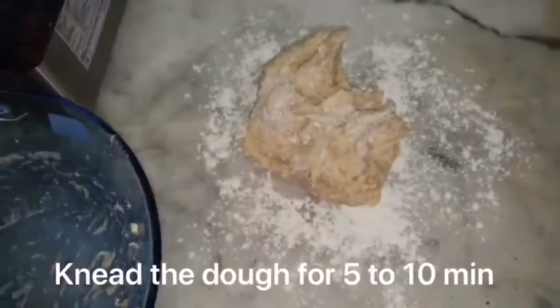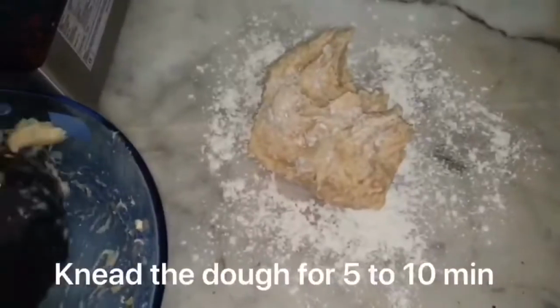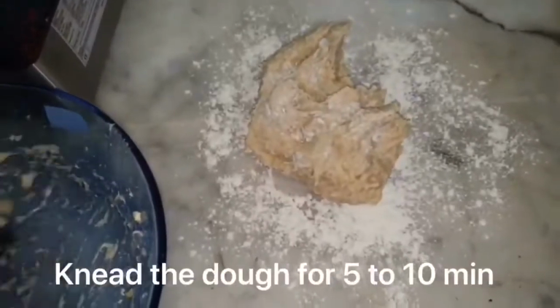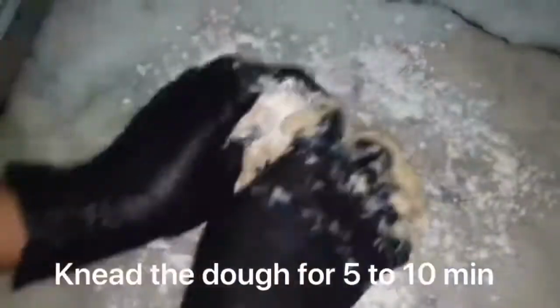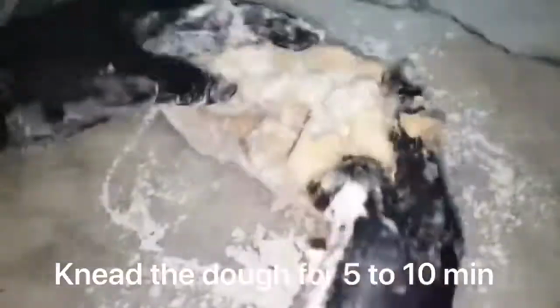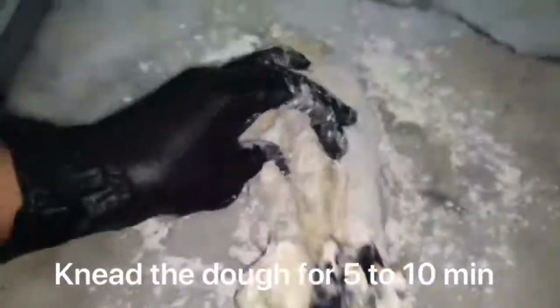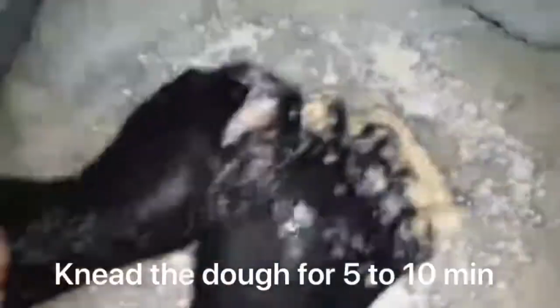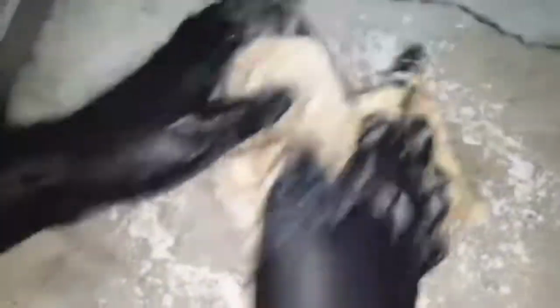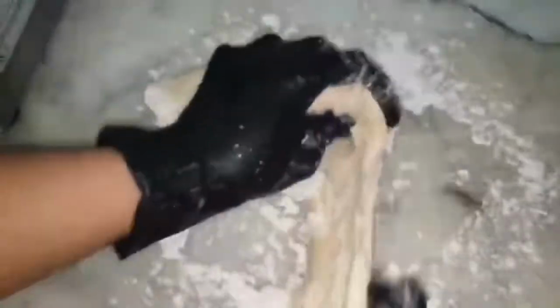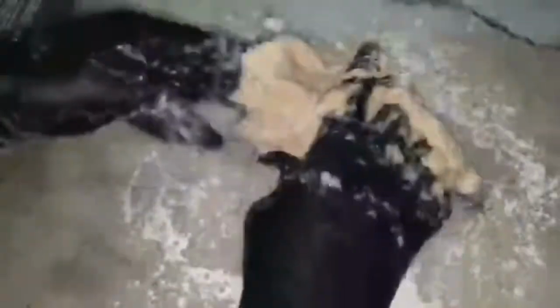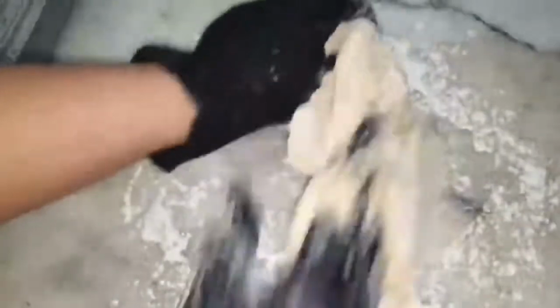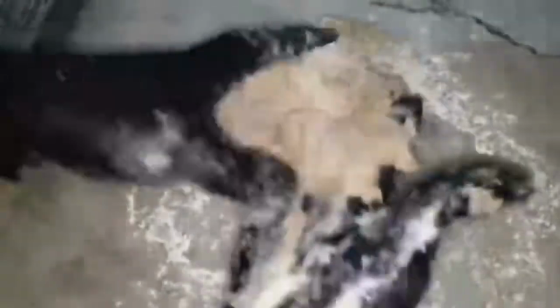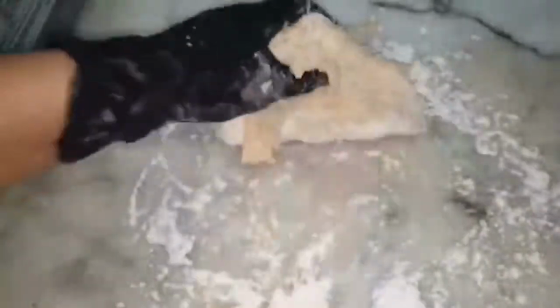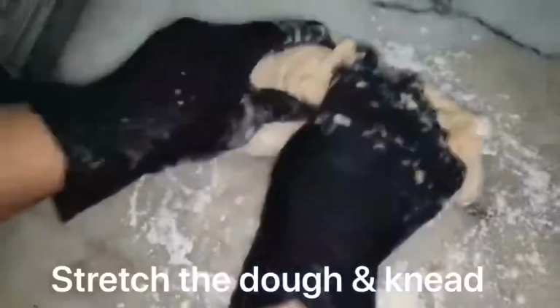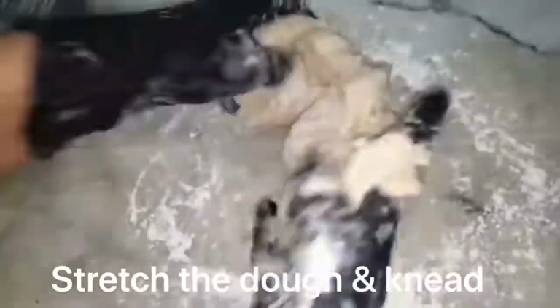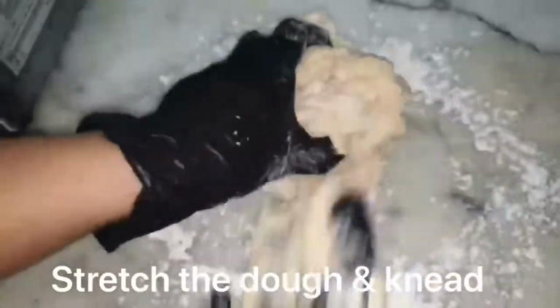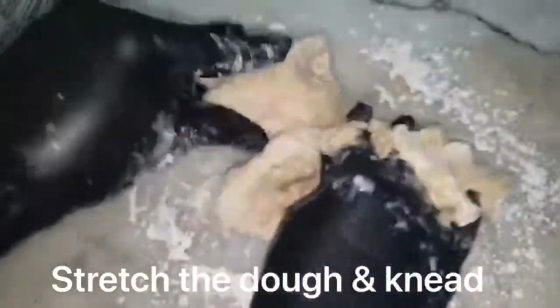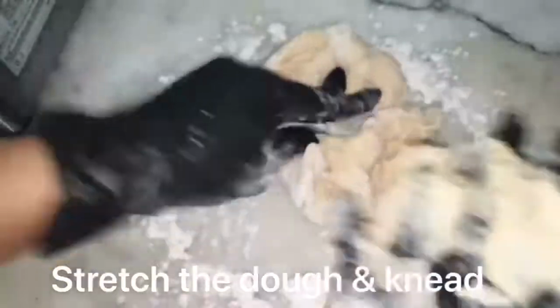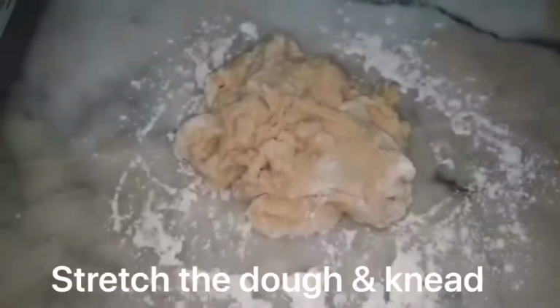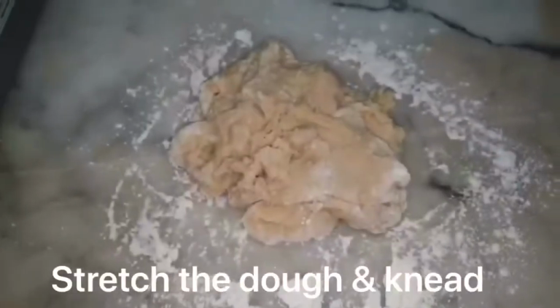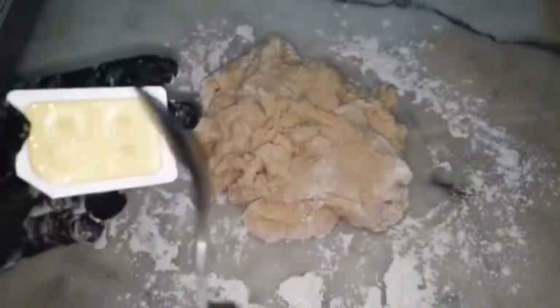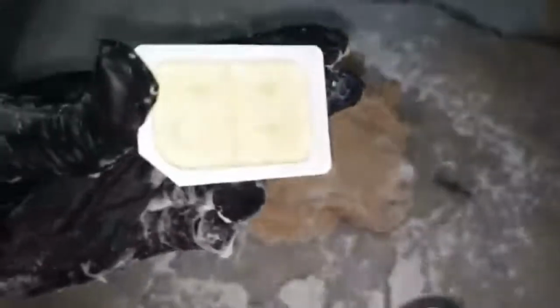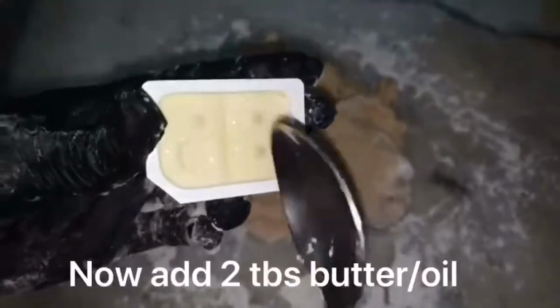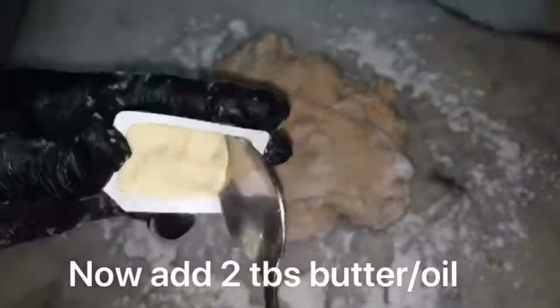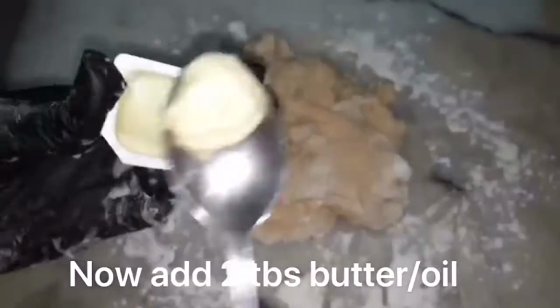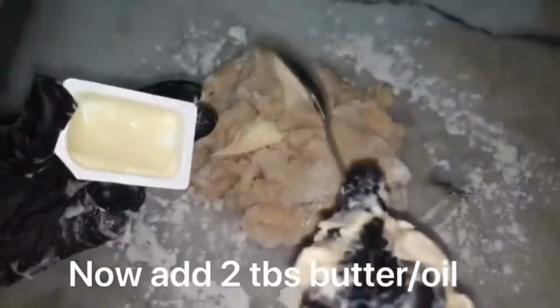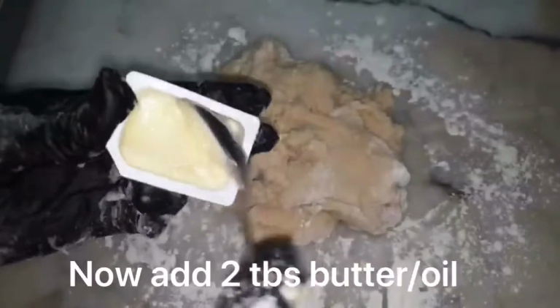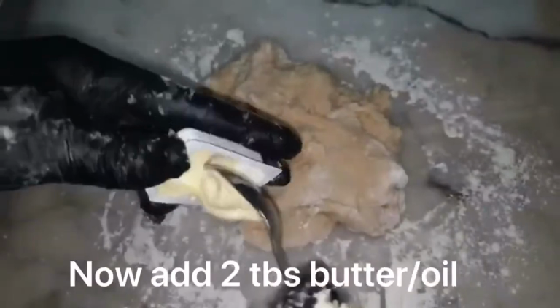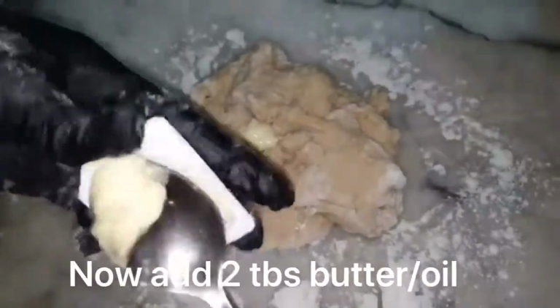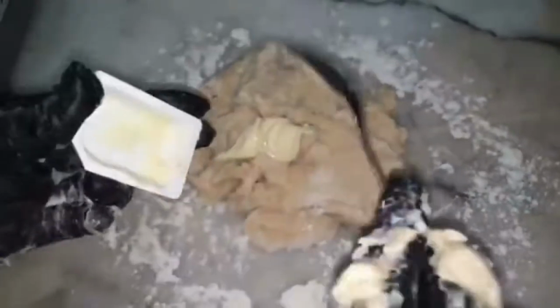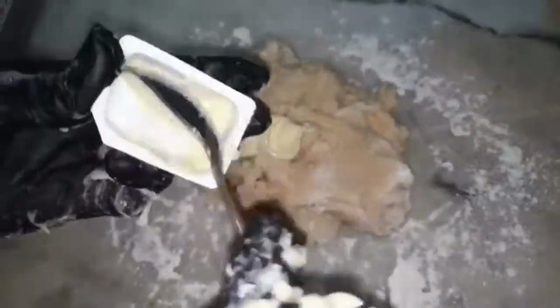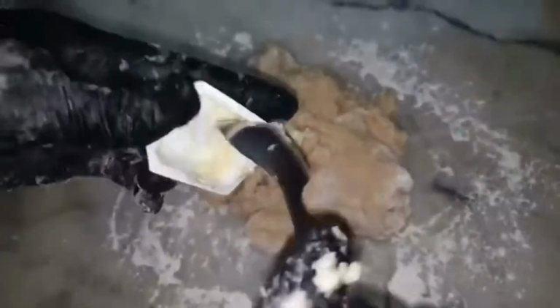Pour some flour dust and knead for 5-10 minutes until the dough comes together. Put the dough in a bowl and cover it.